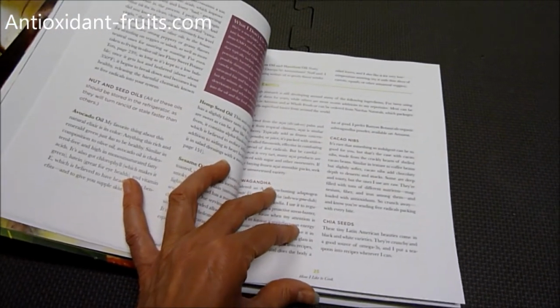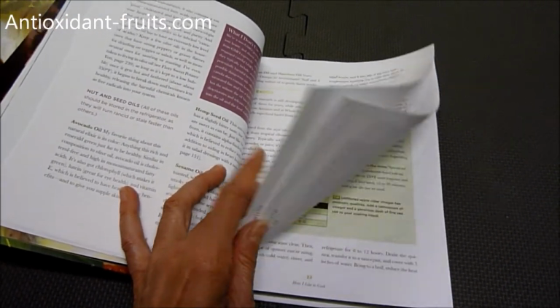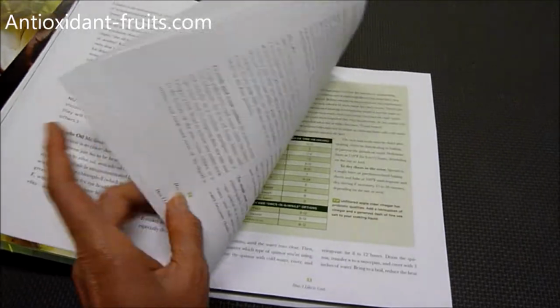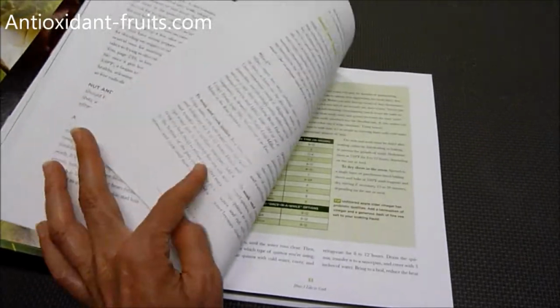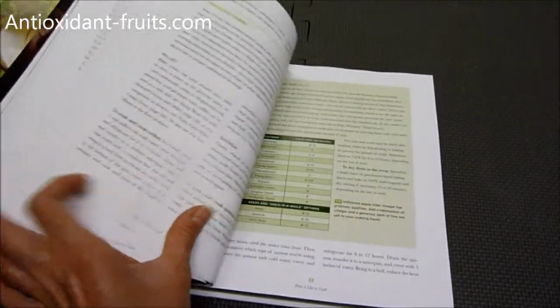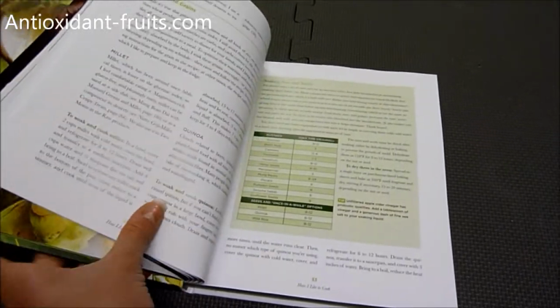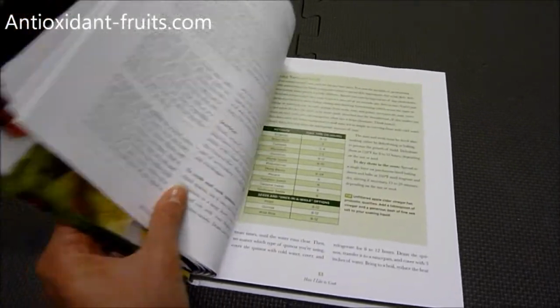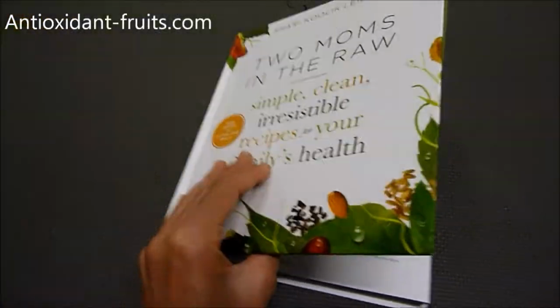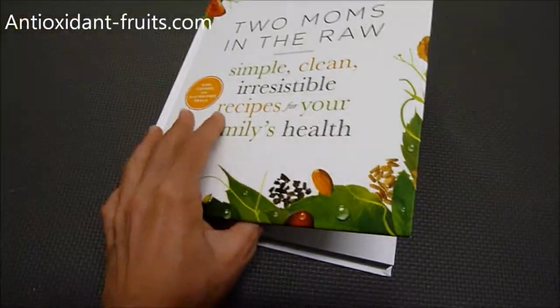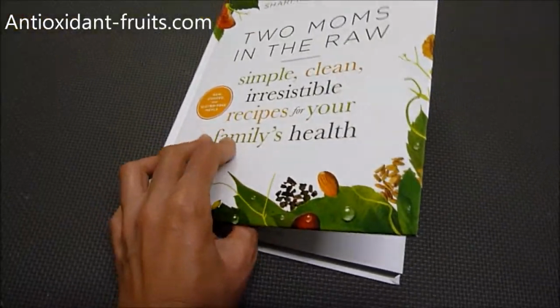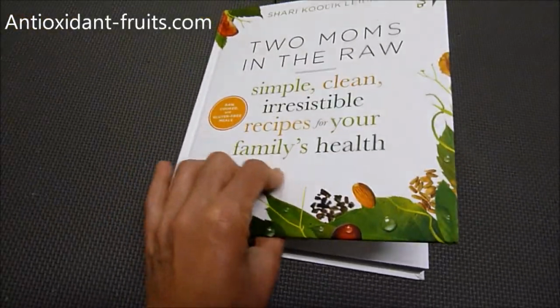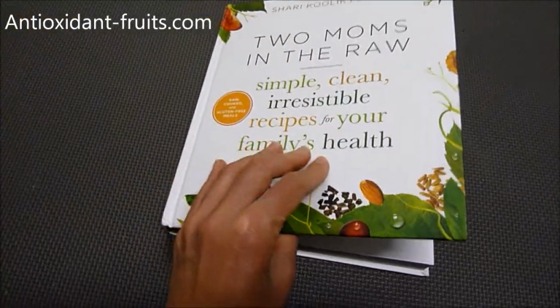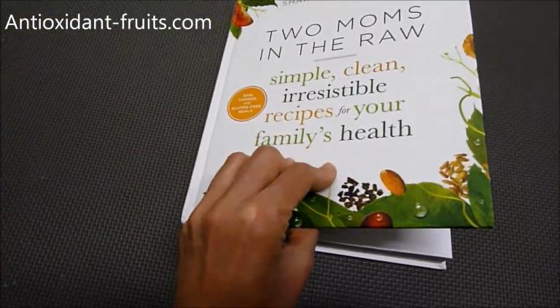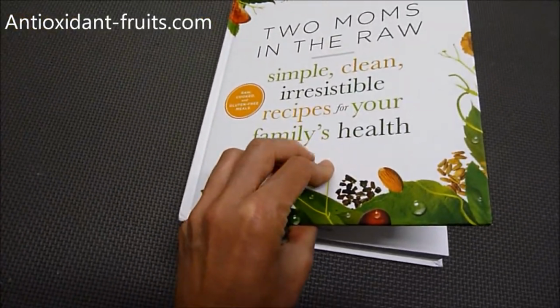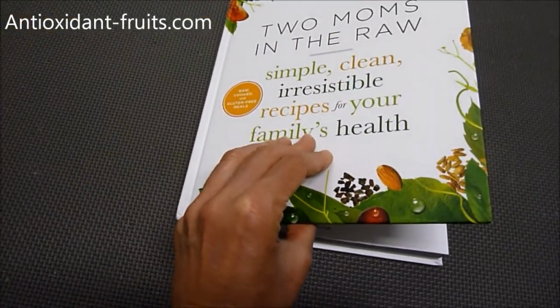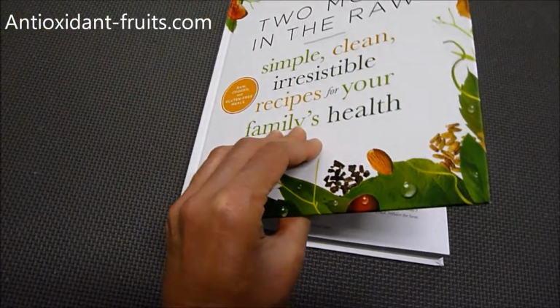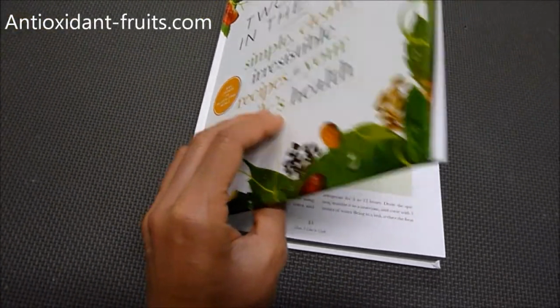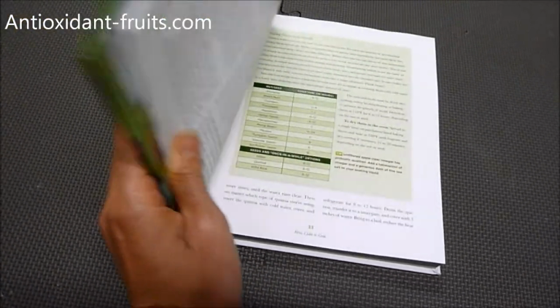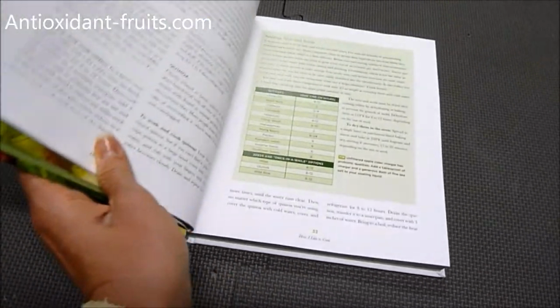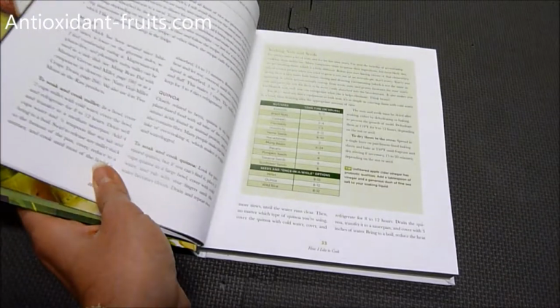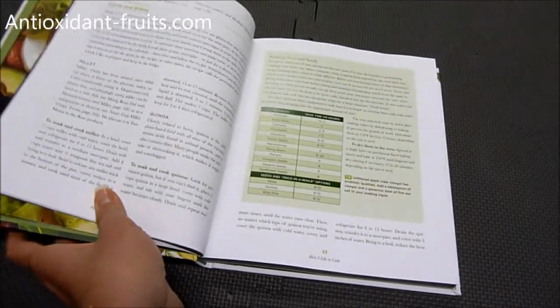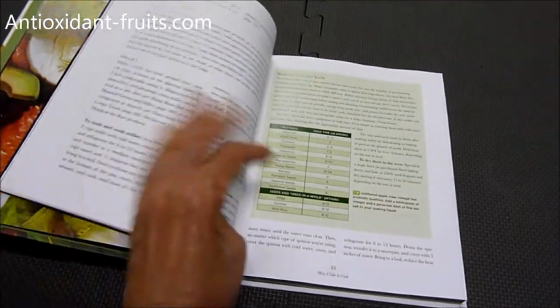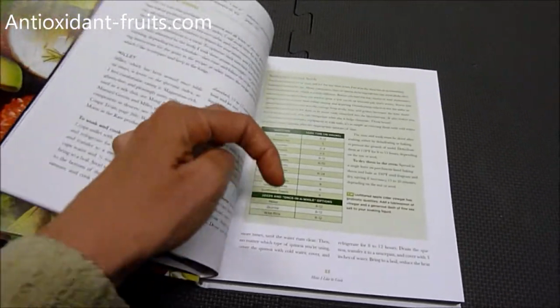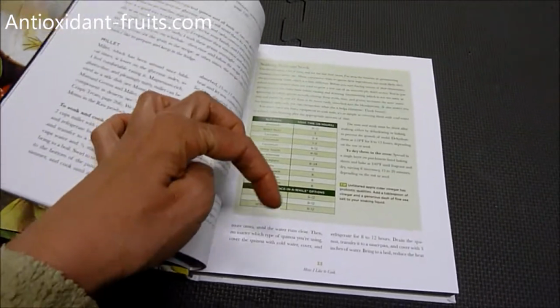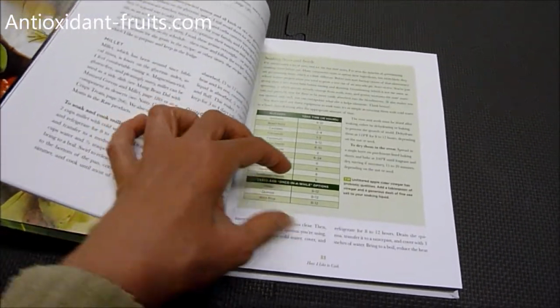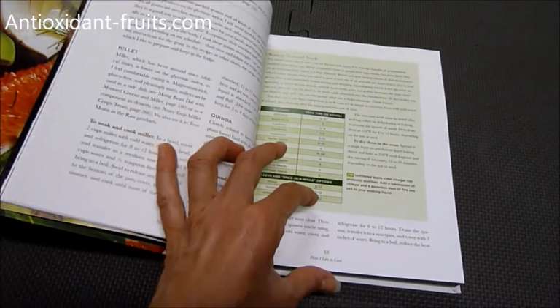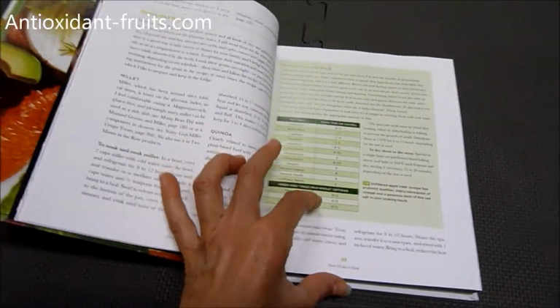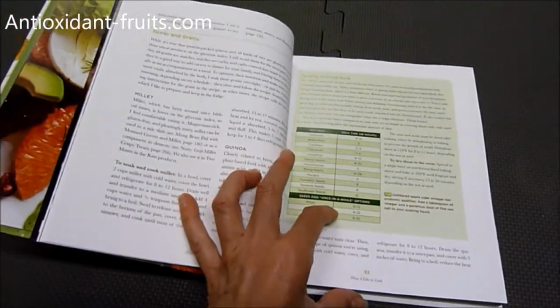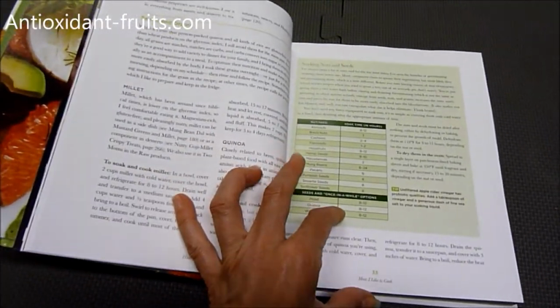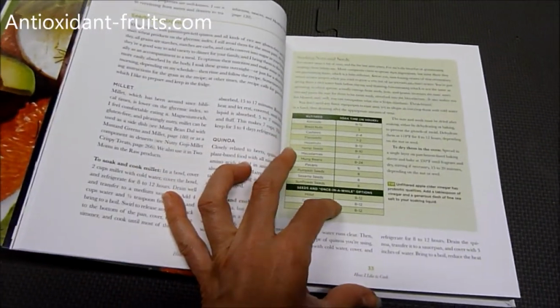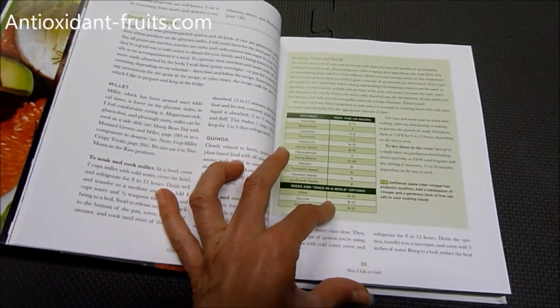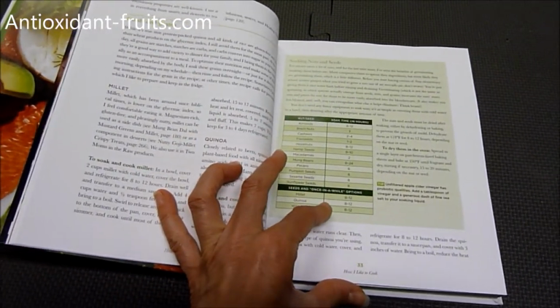The cookbook is selling for $22. It's hardbound, paper-wrapped, and it's available now for pre-order. I'll include a link in the about section below if you're interested.